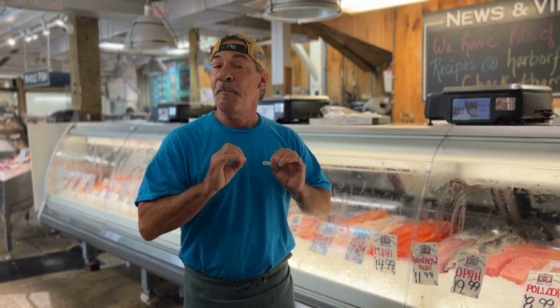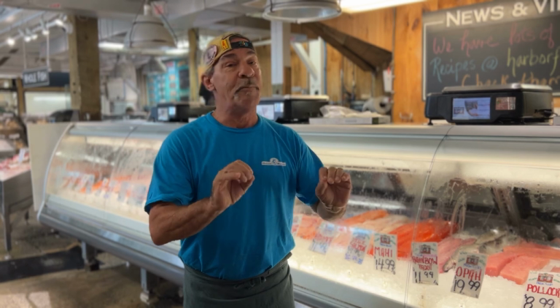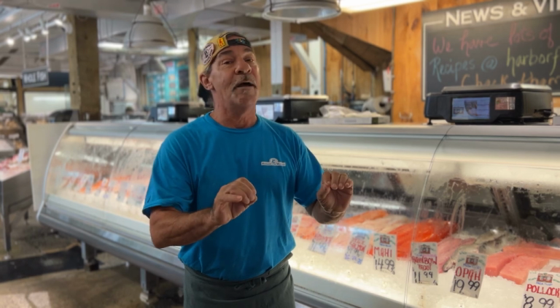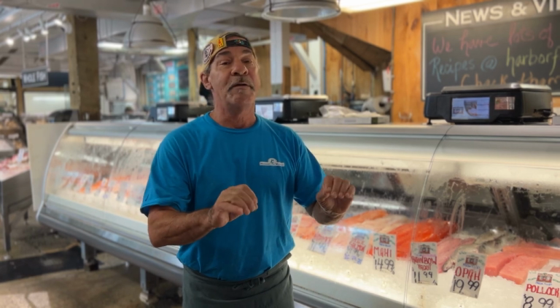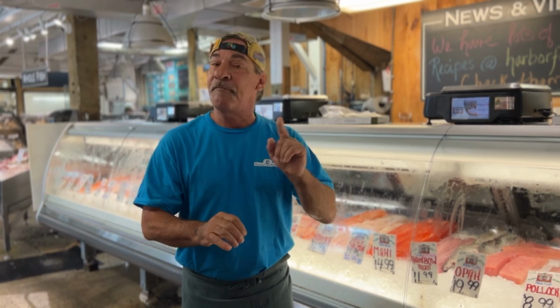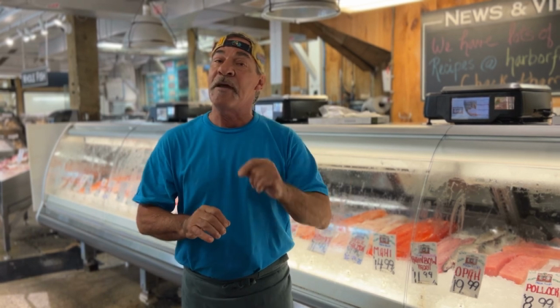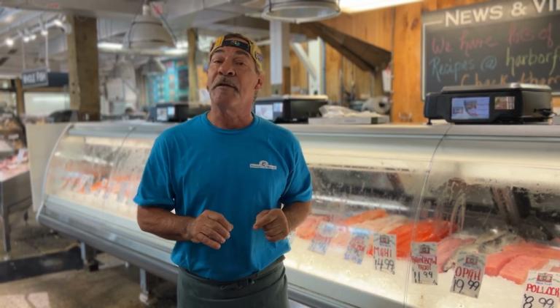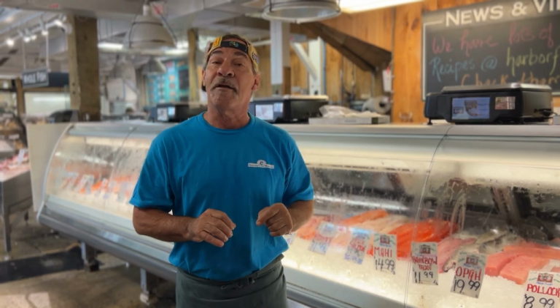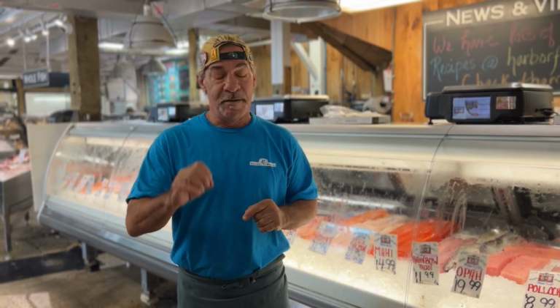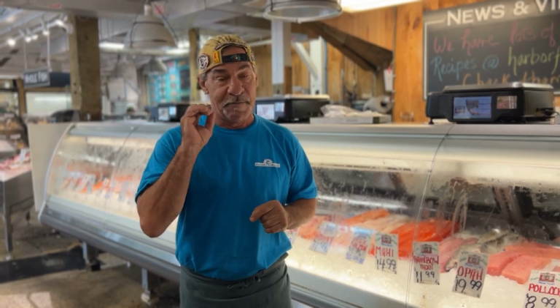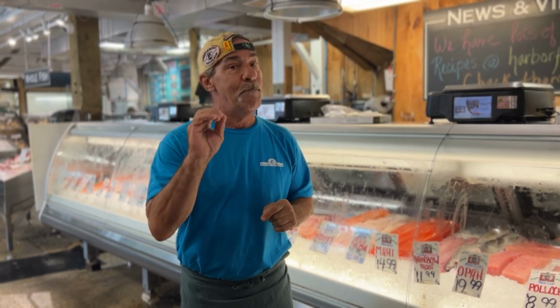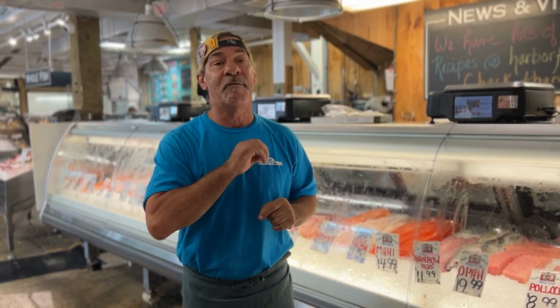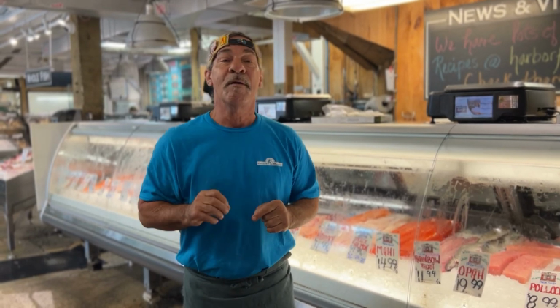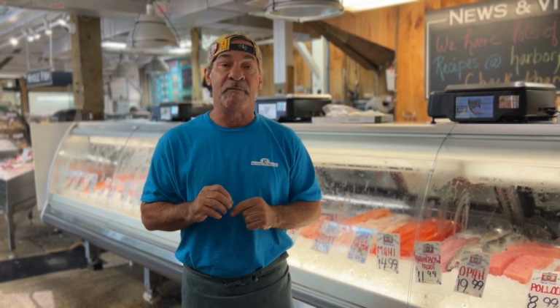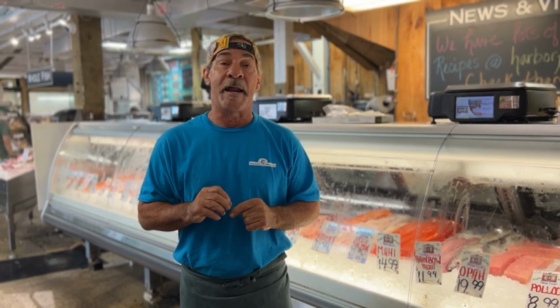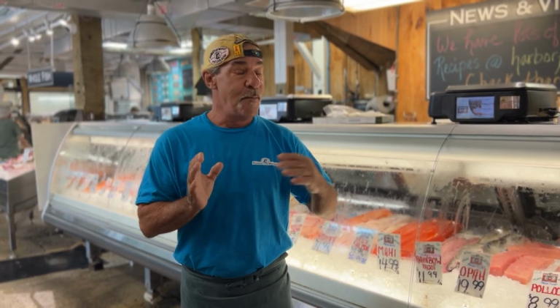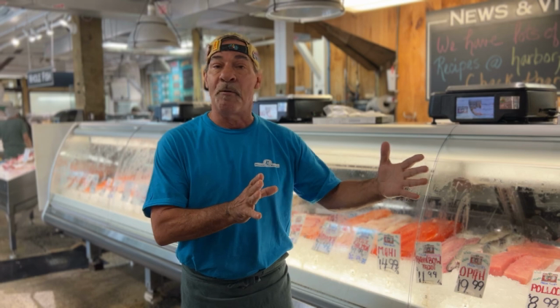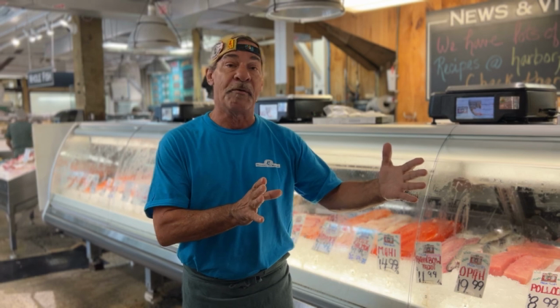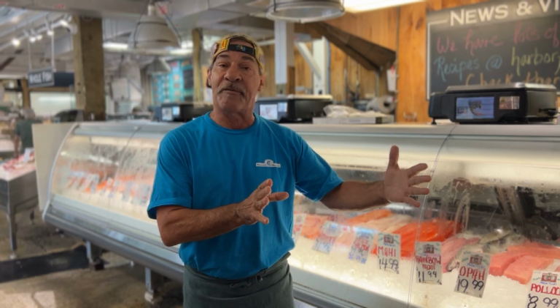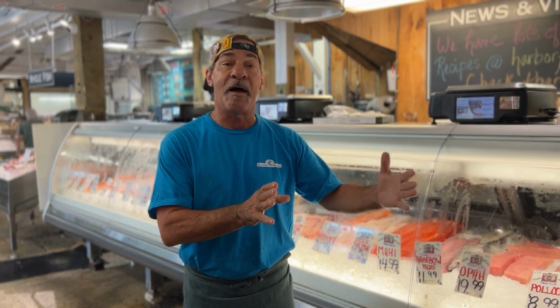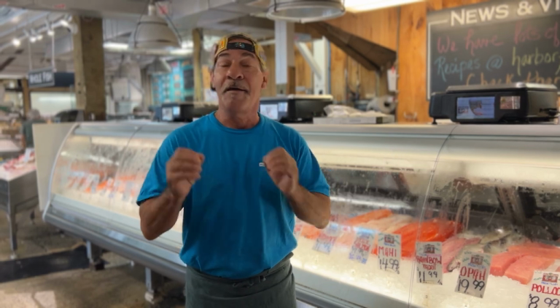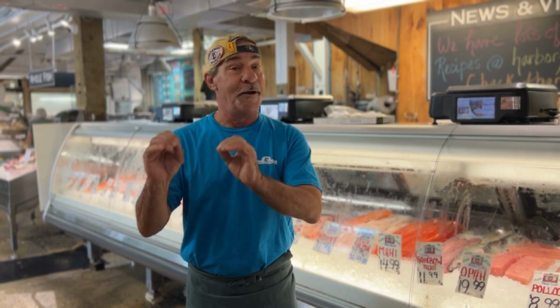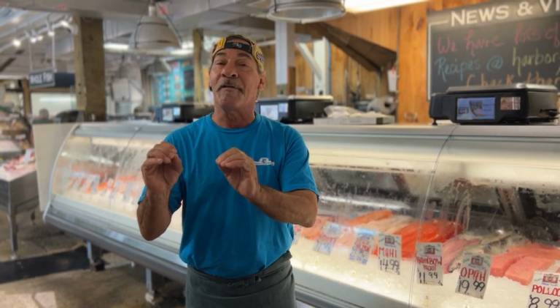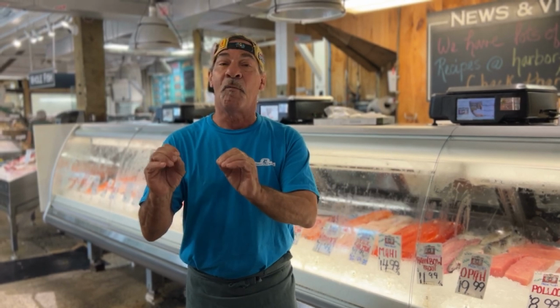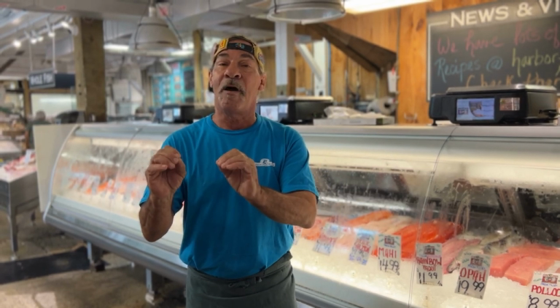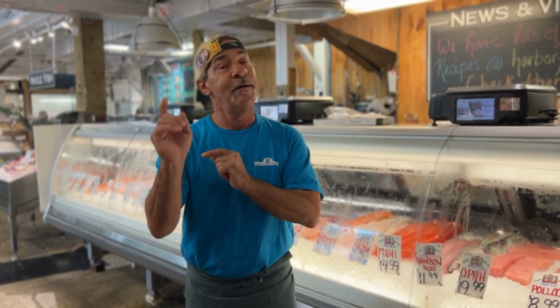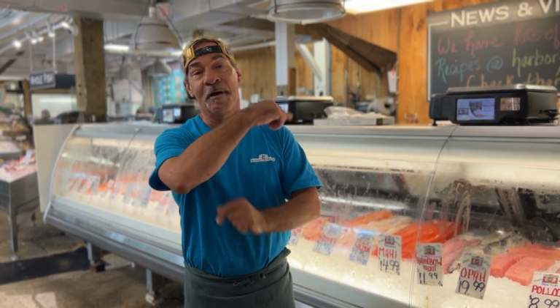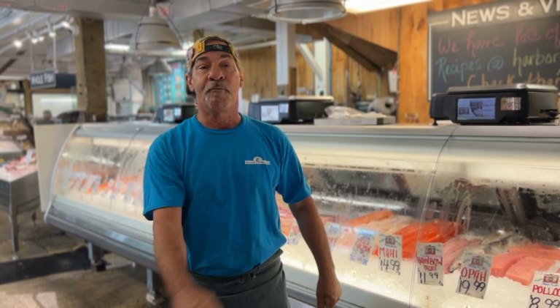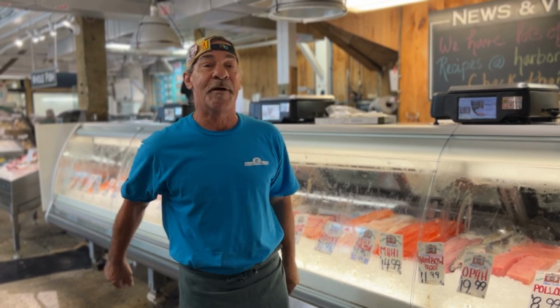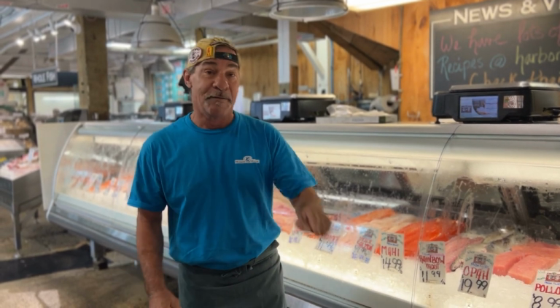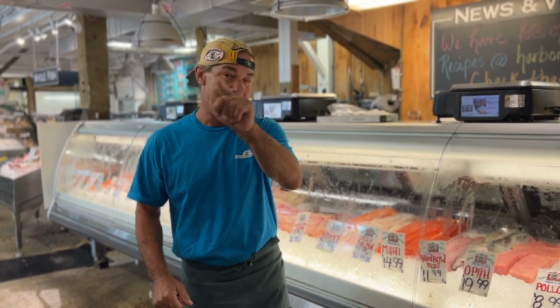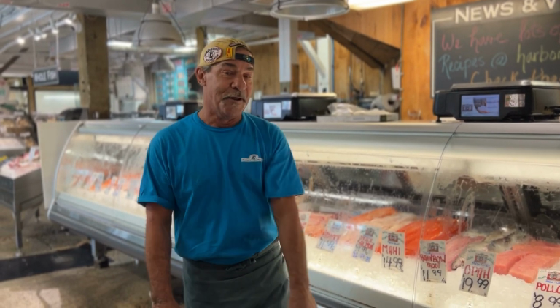Pop it in the oven. 15 minutes later, you'll have an amazing piece of haddock. Pair it with your best side and a nice glass of white wine. You've got a great dinner. Have a good day.